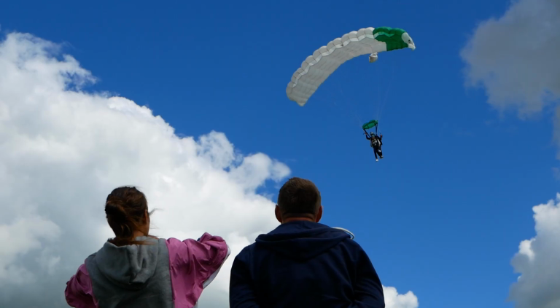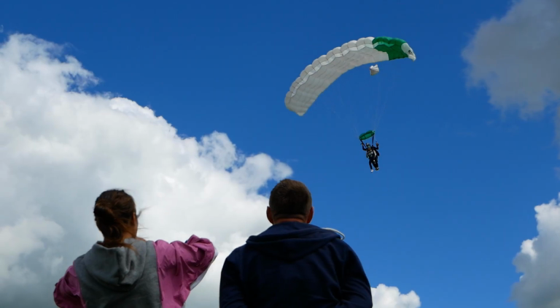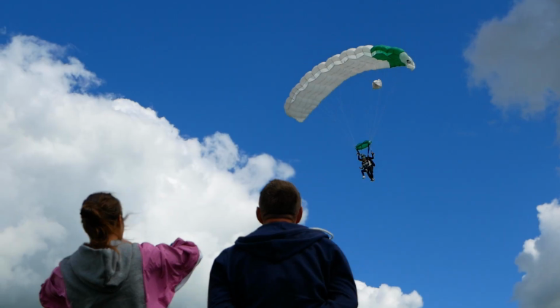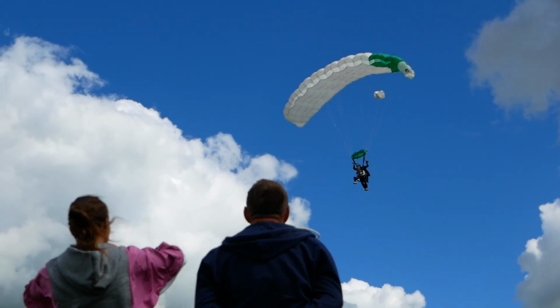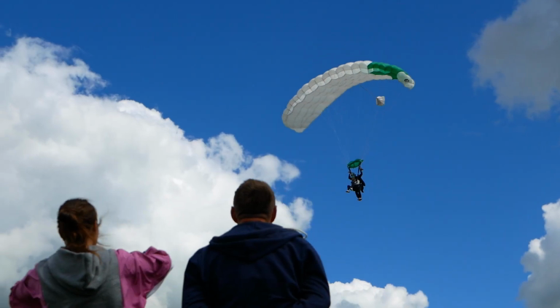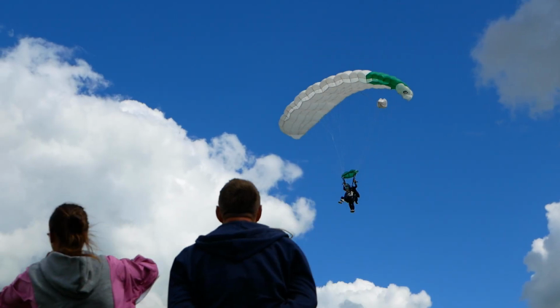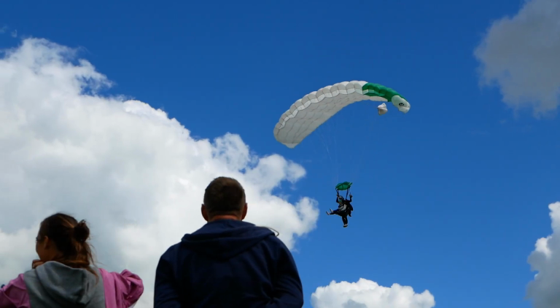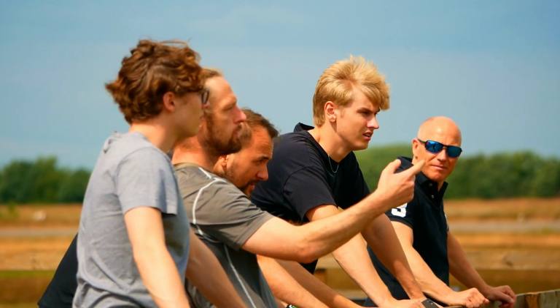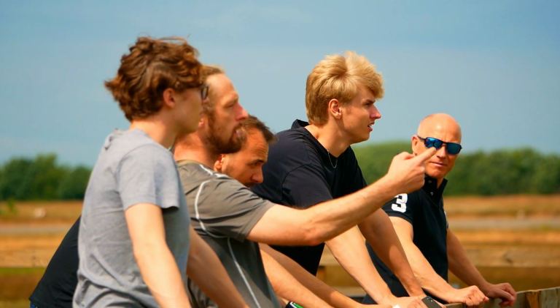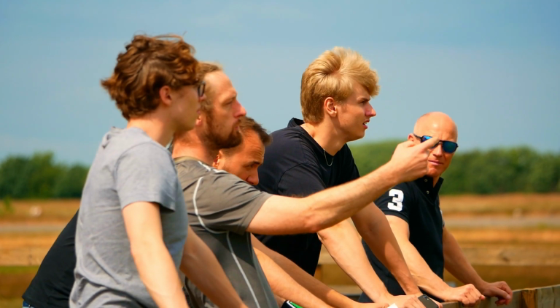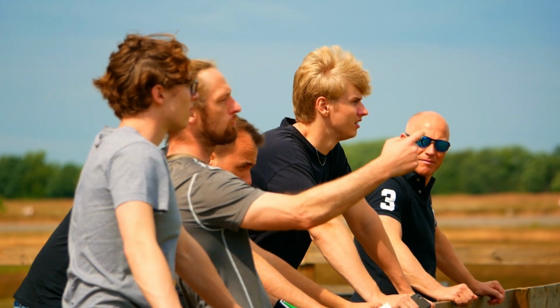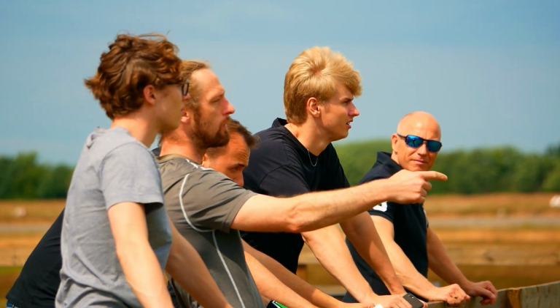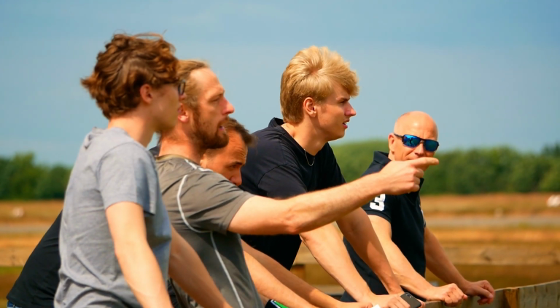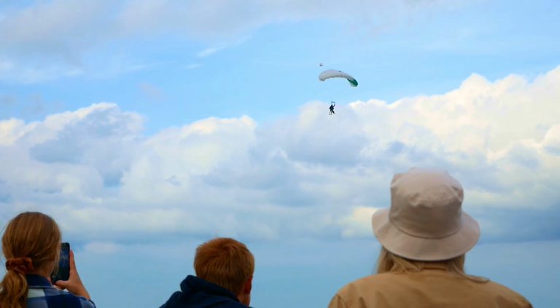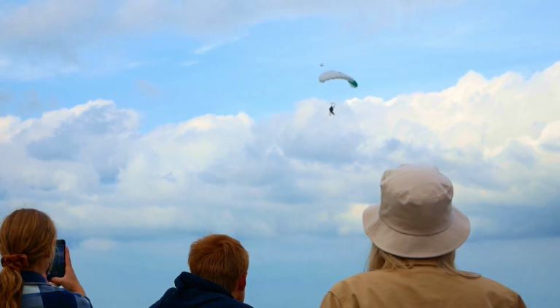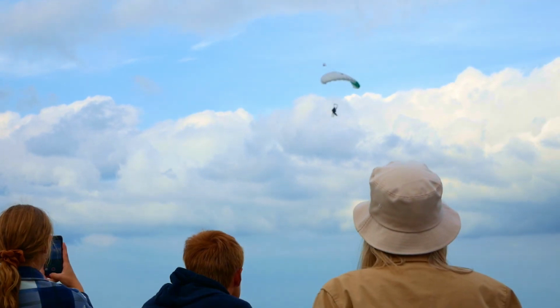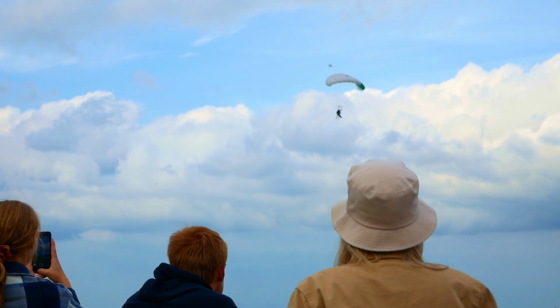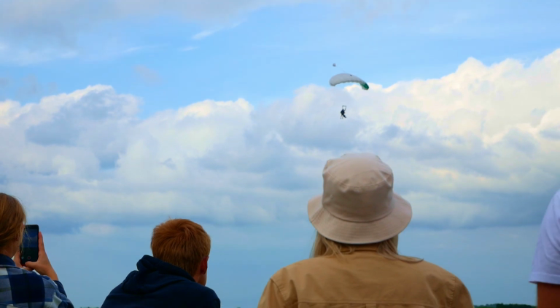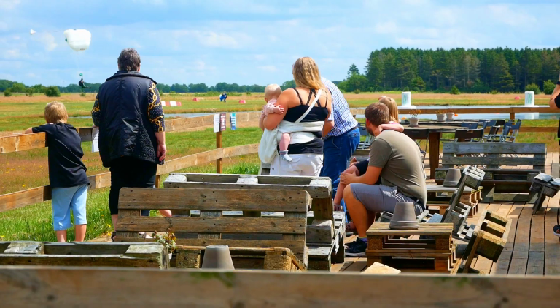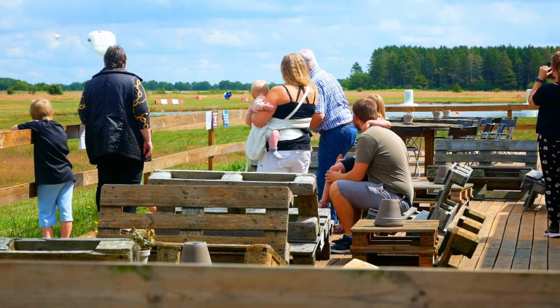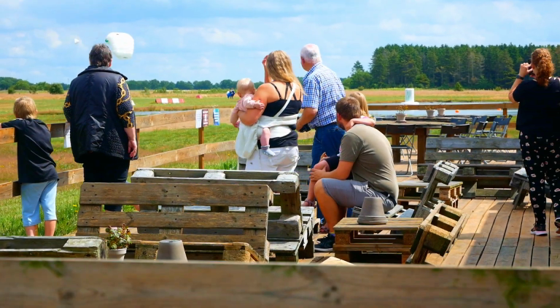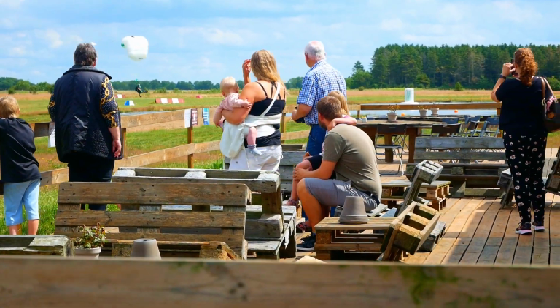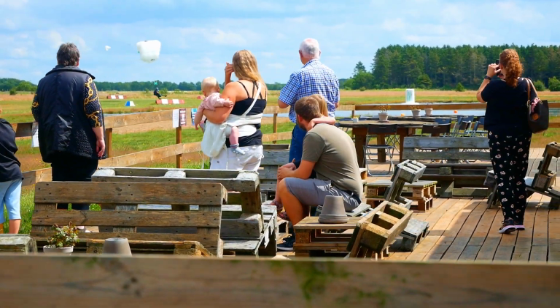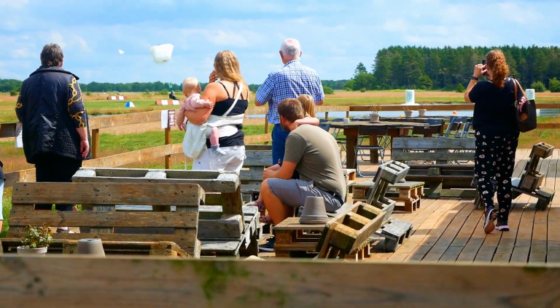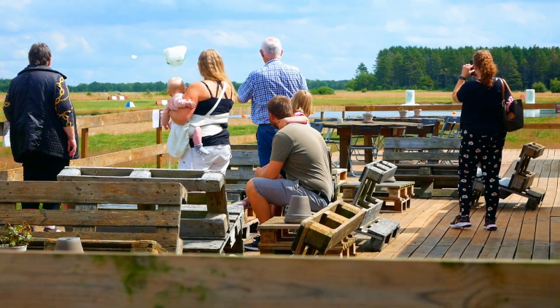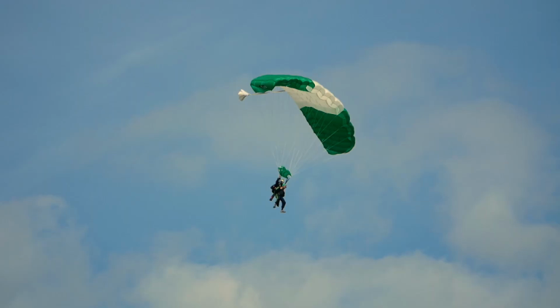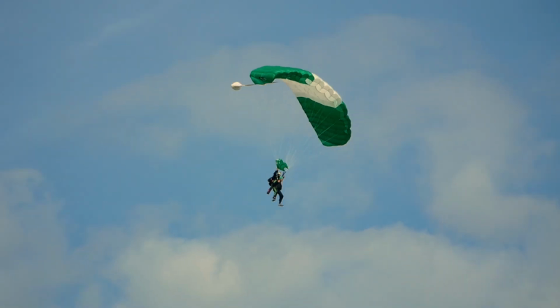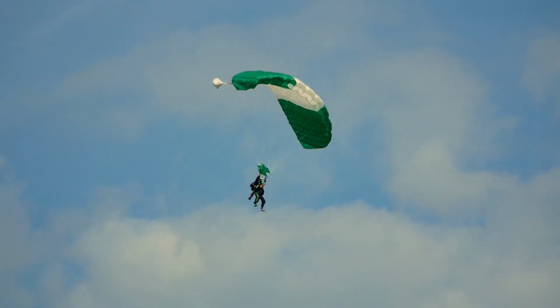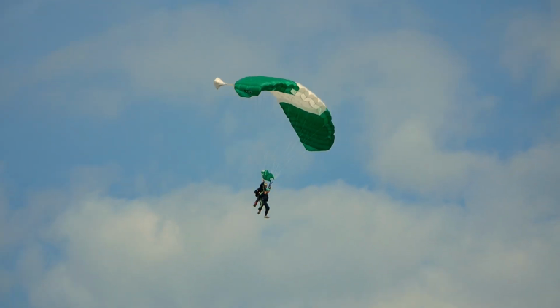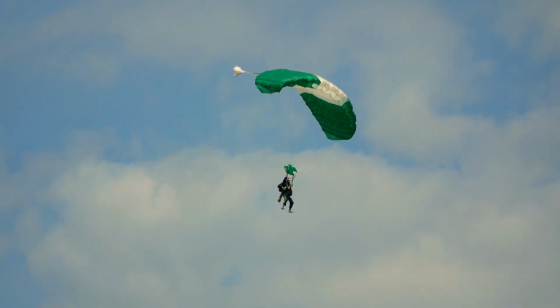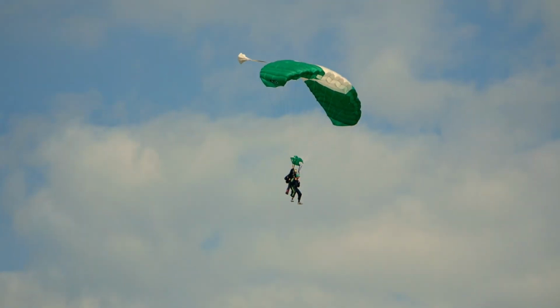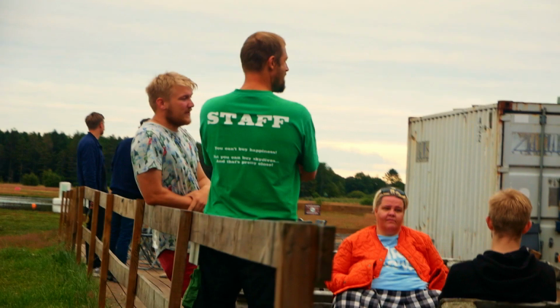For our spectators, we have a large terrace area where you can watch the skydivers land, and you are welcome to take pictures and videos of the jumpers.